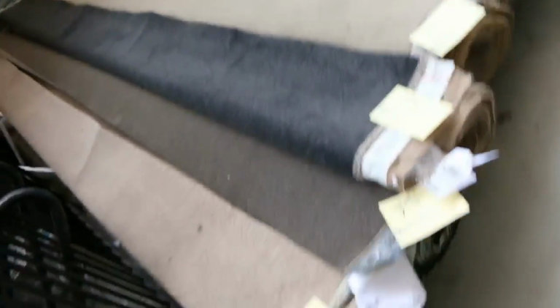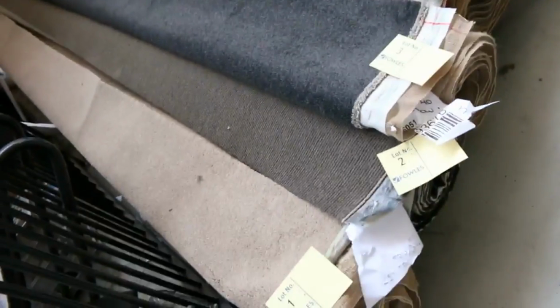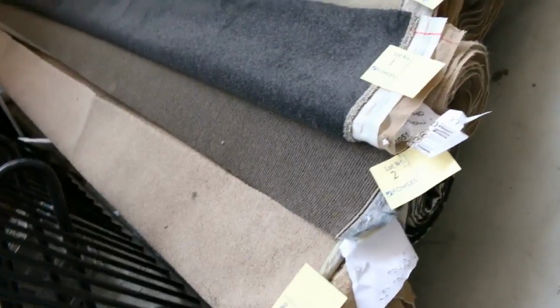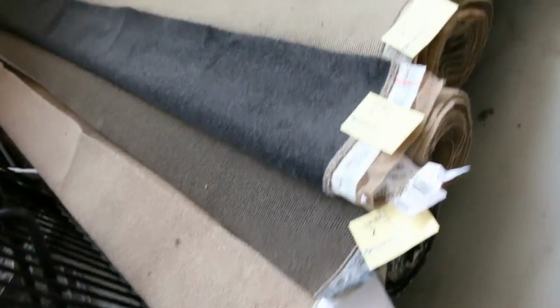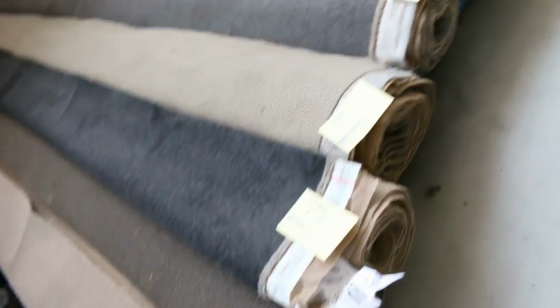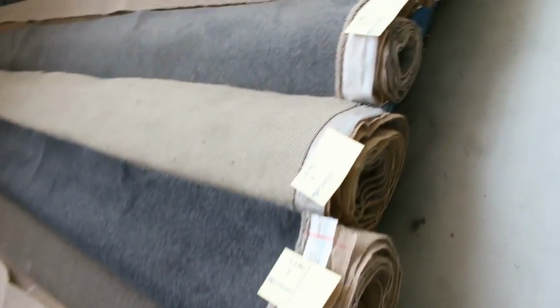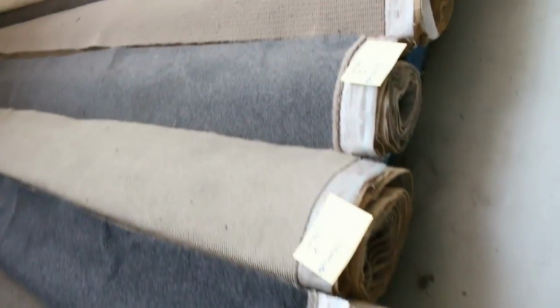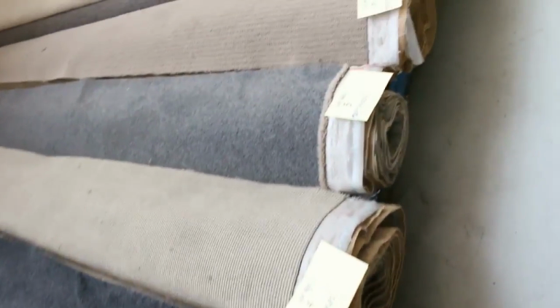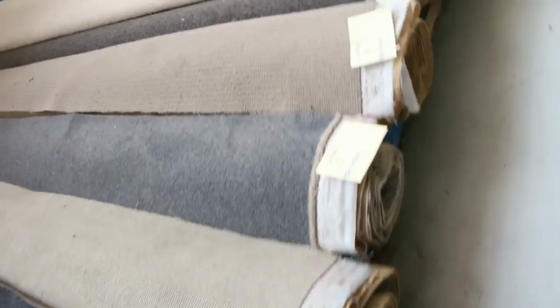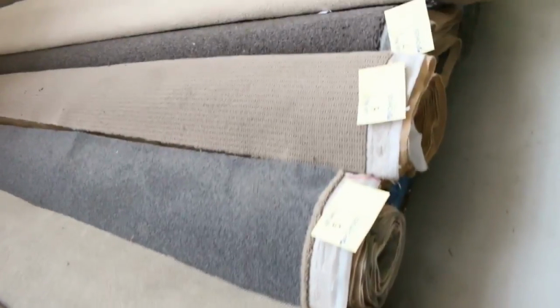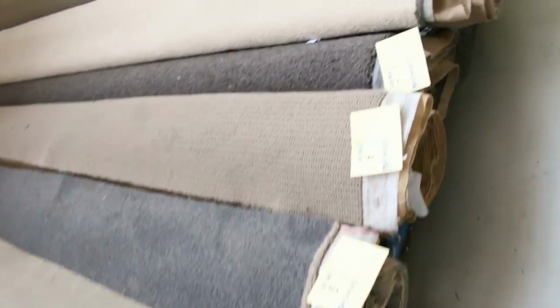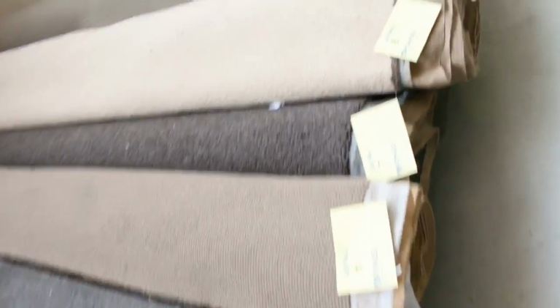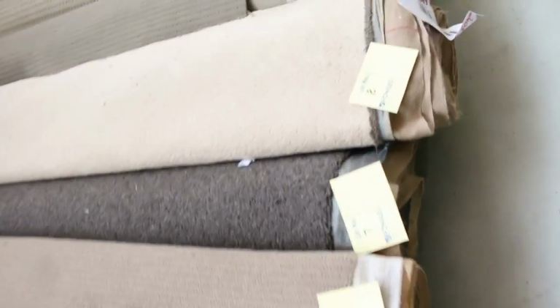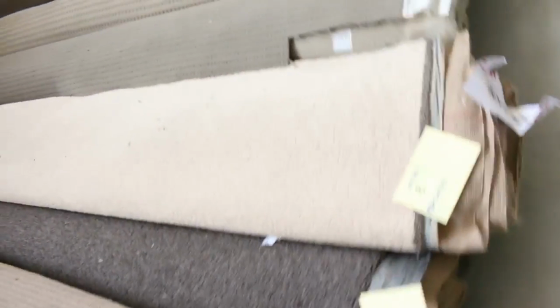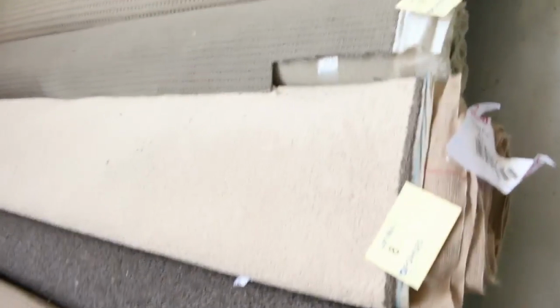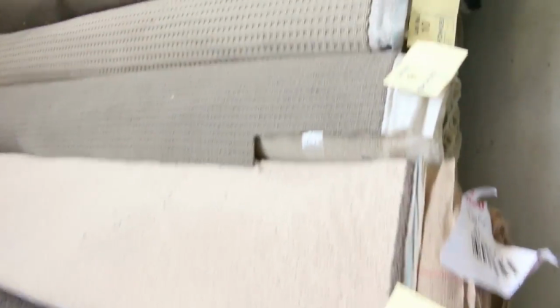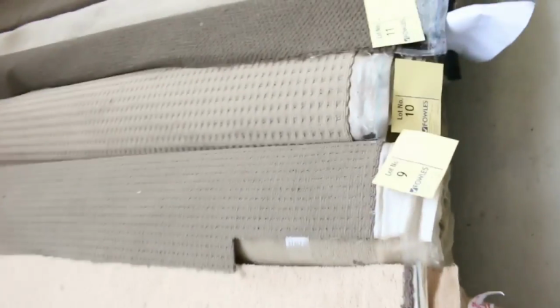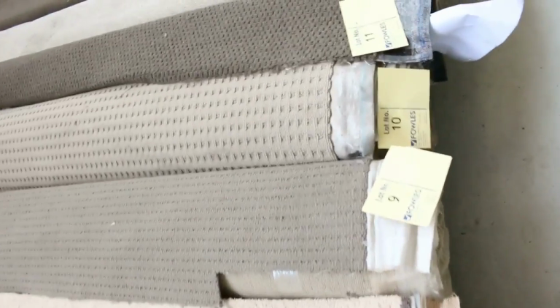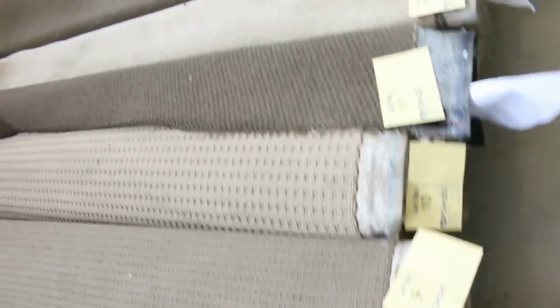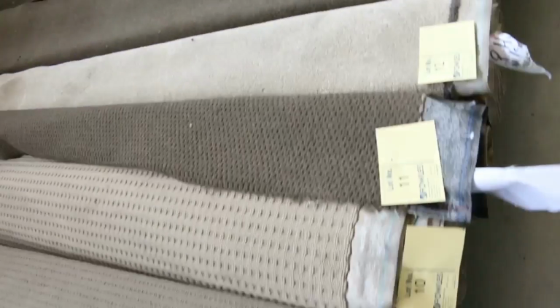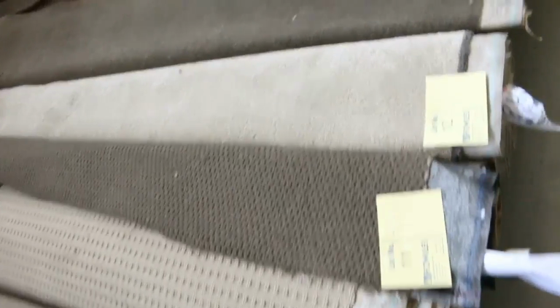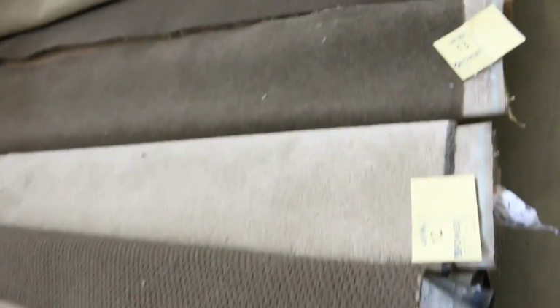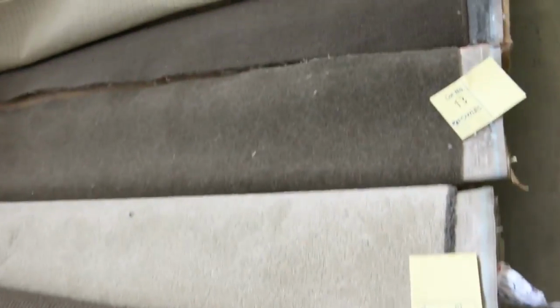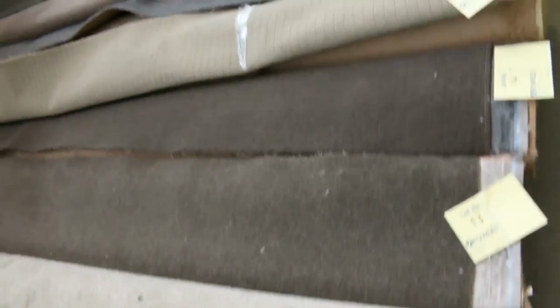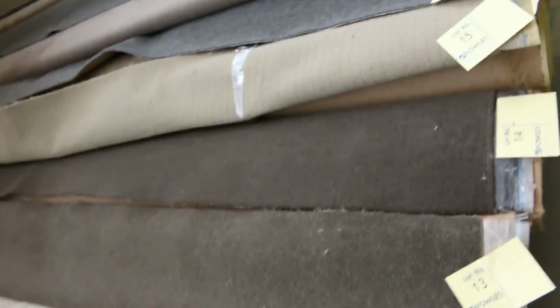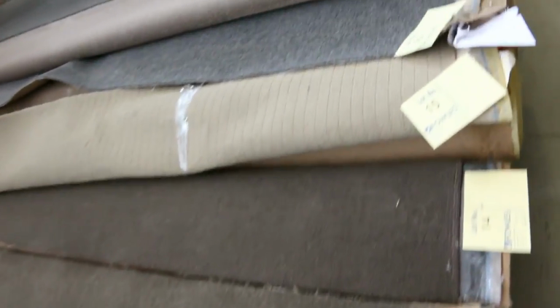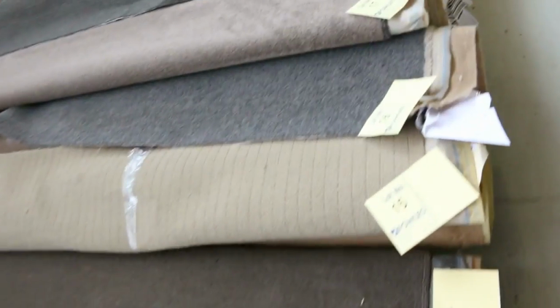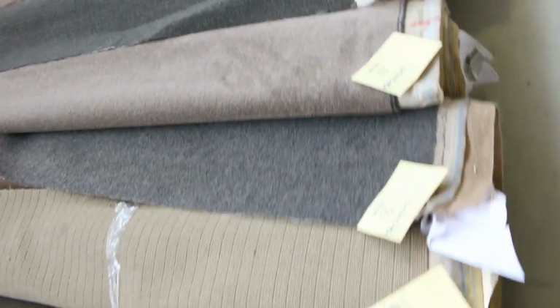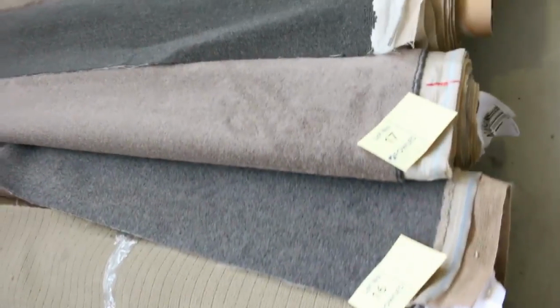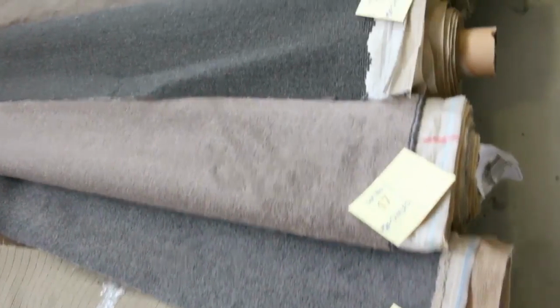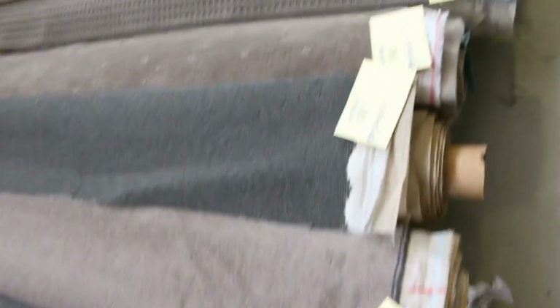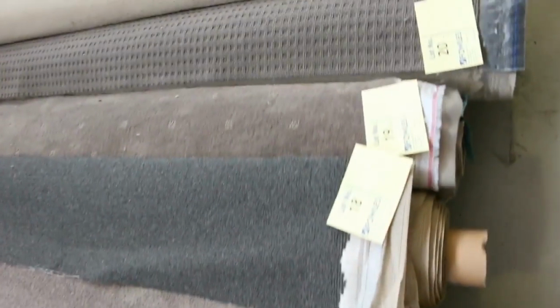We'll start off with our roll-ins and off-cuts. These are the great little room lot sizes and they vary anywhere from 3 to 6 metres. As you can see, we've got a bit of everything — there's some nice colours today: the greys, the charcoals, the dark browns. There's loop piles, plush piles, wools, nylons. We've pretty much got it all.